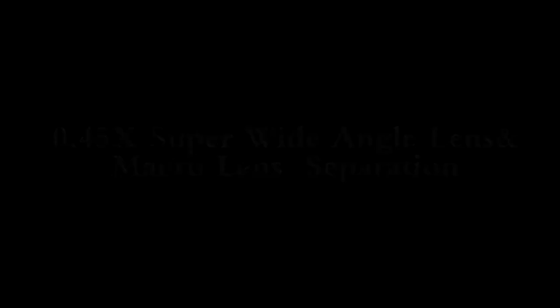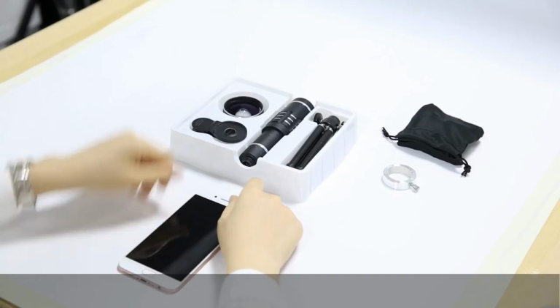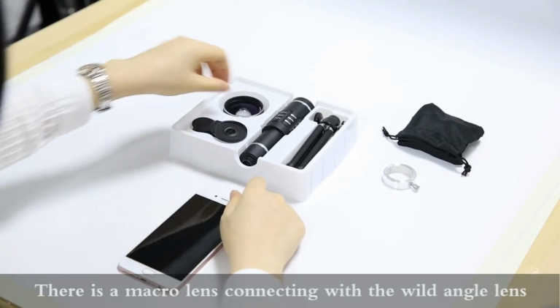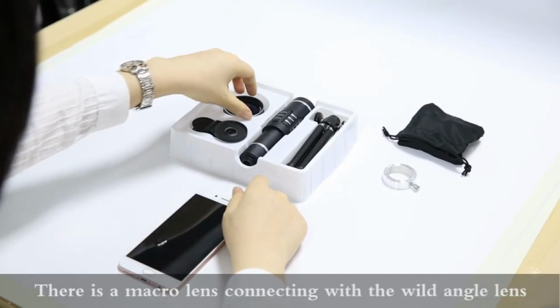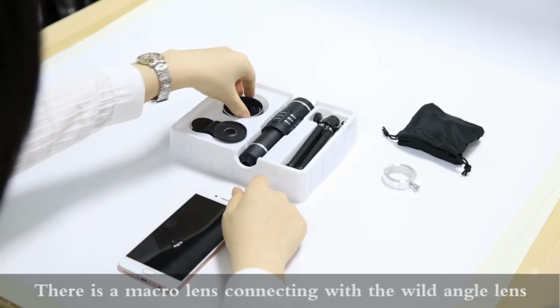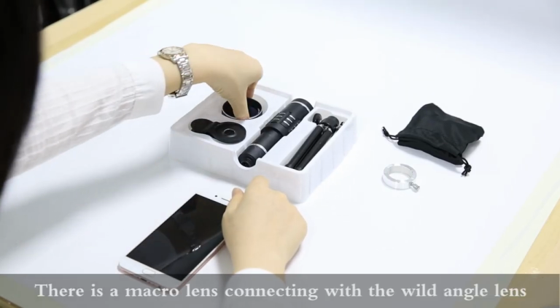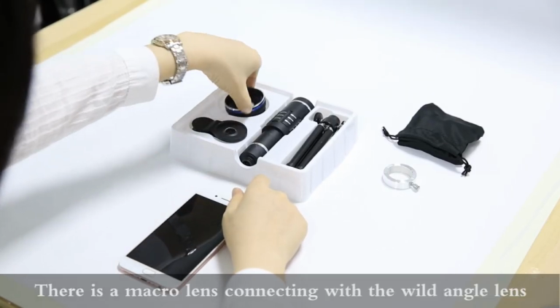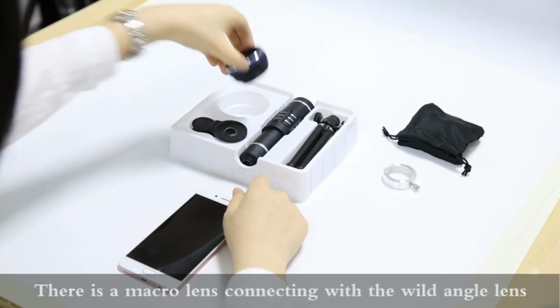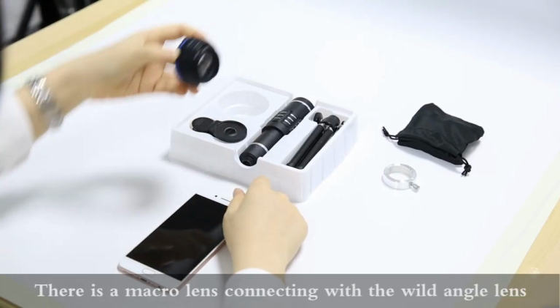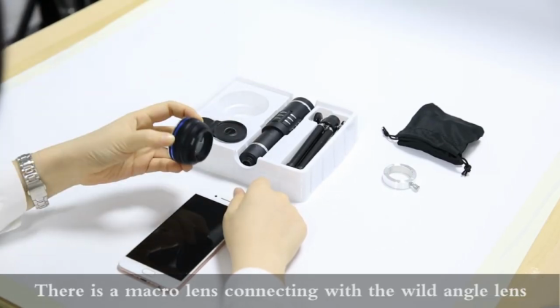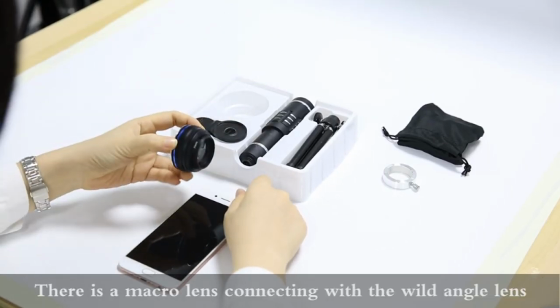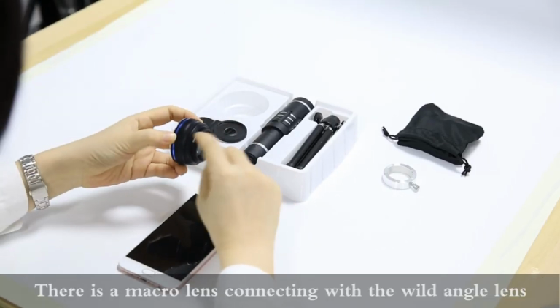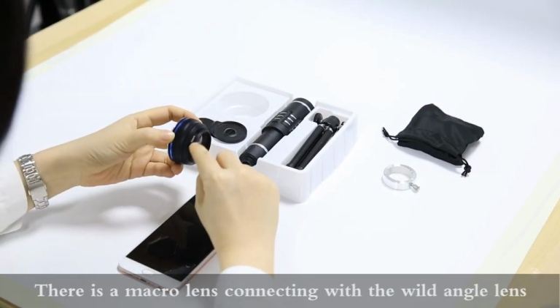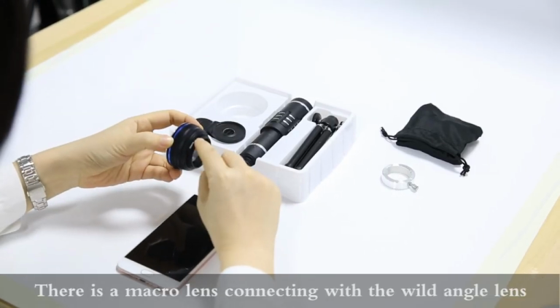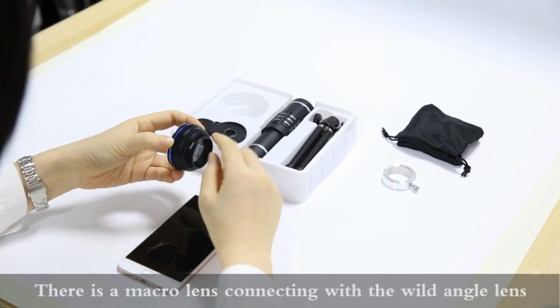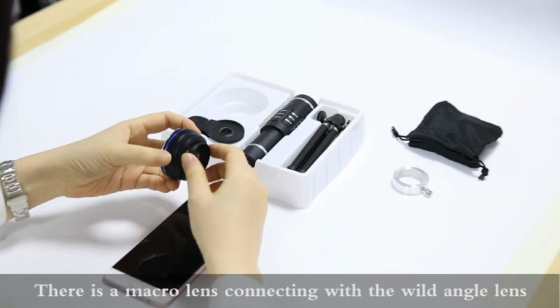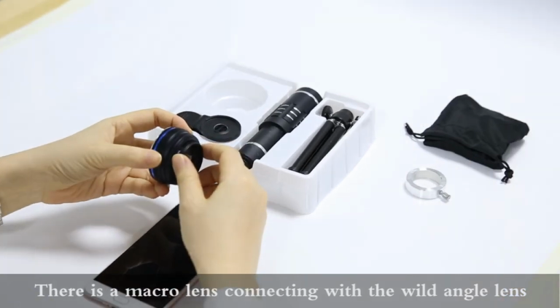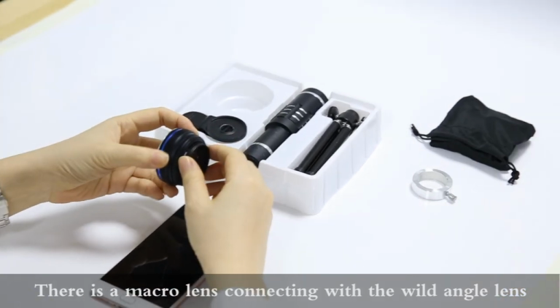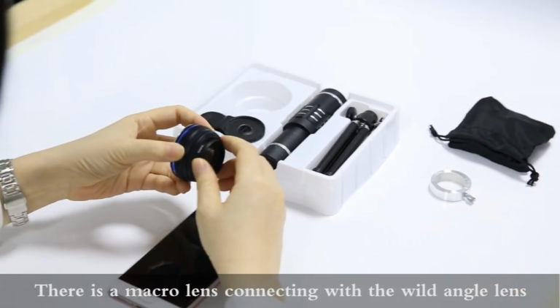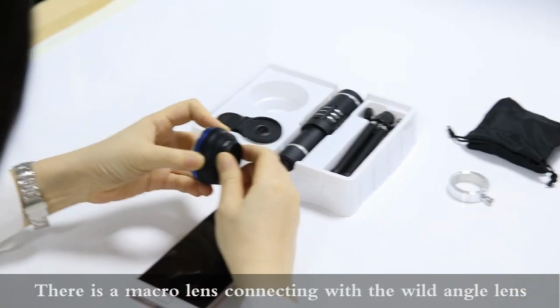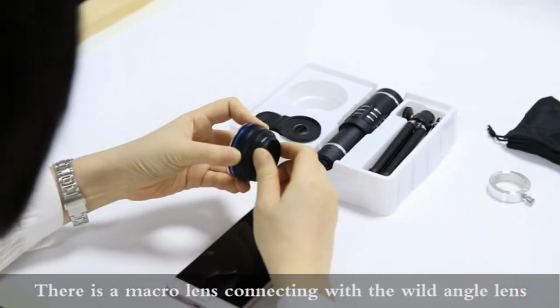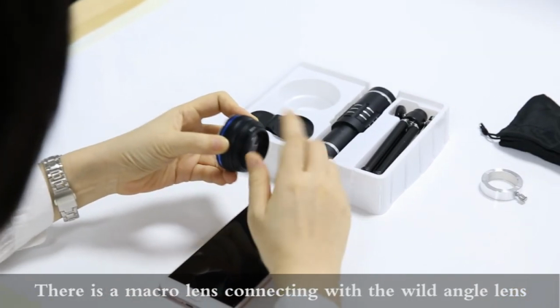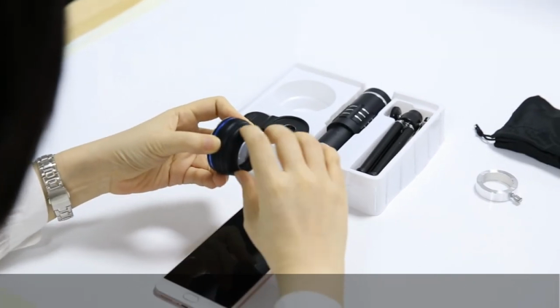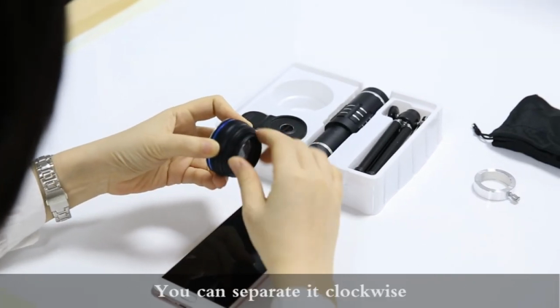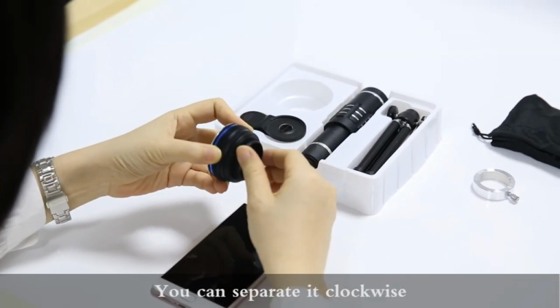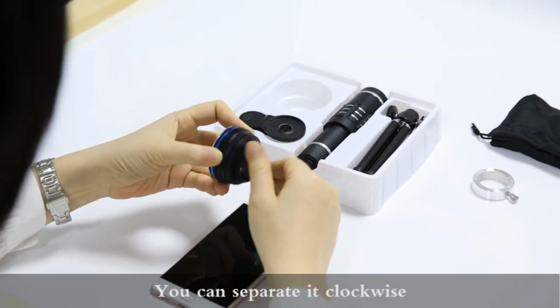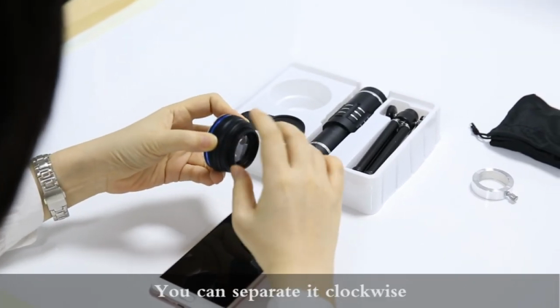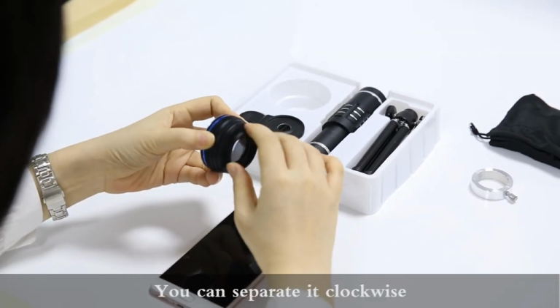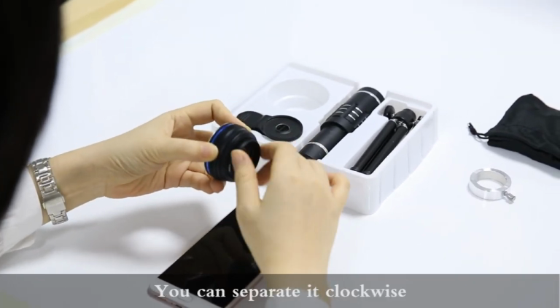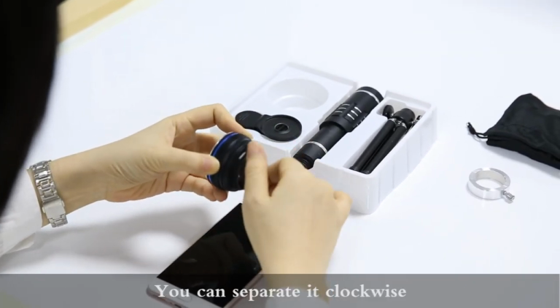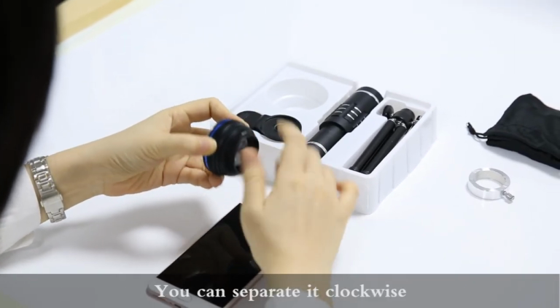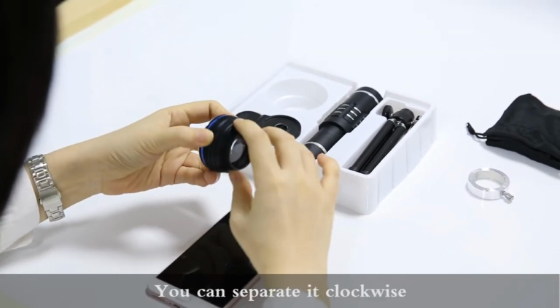There is a macro lens connecting with the wide-angle lens. You can separate it by turning clockwise to use as a normal lens.